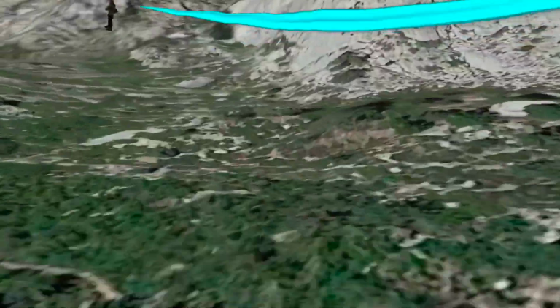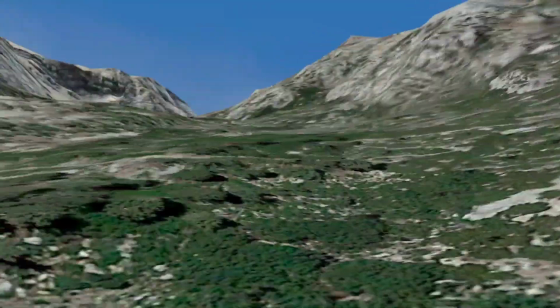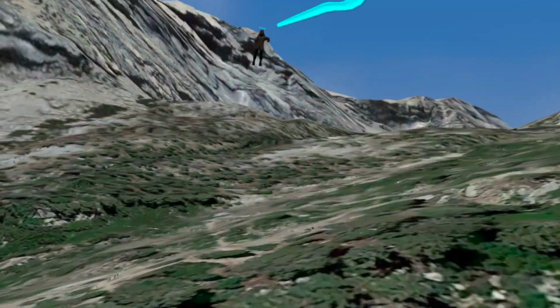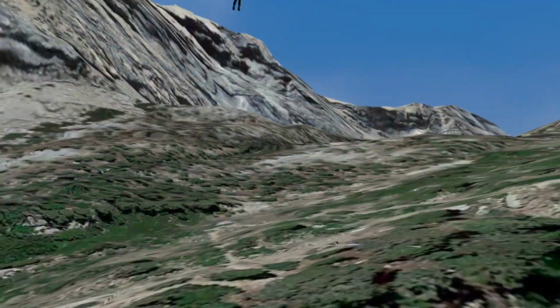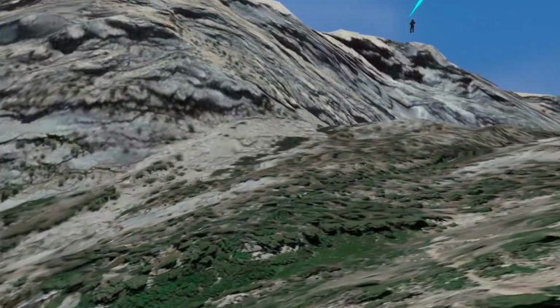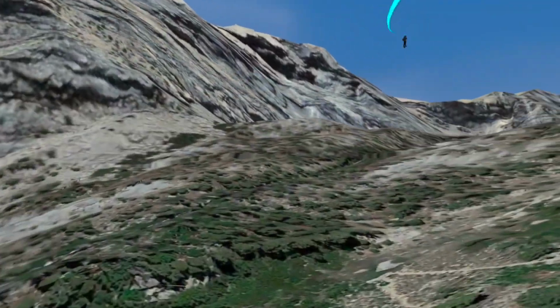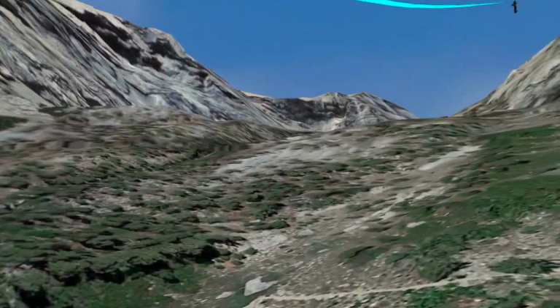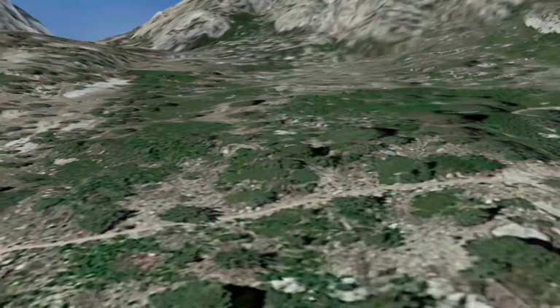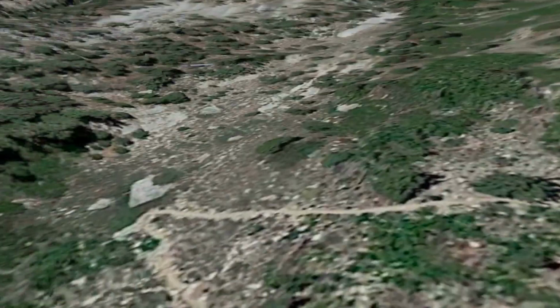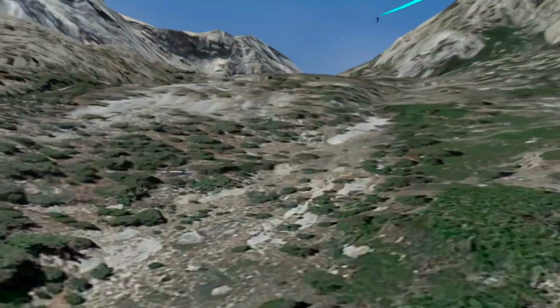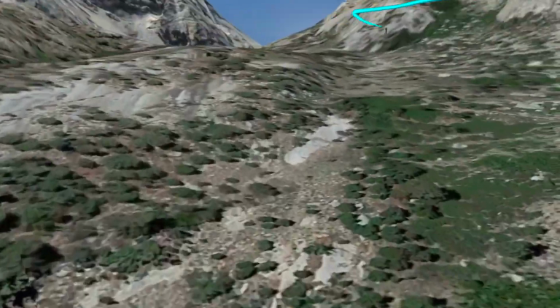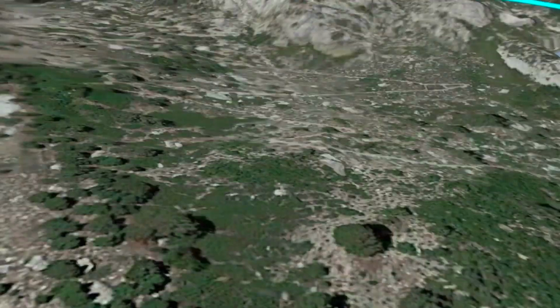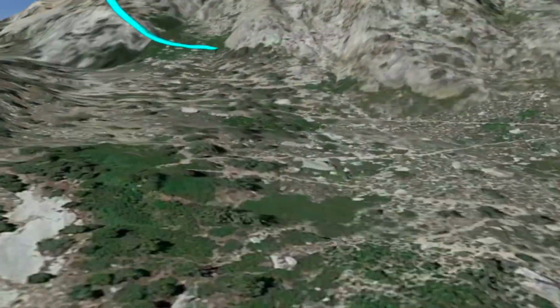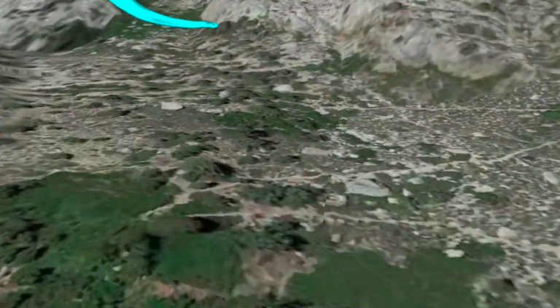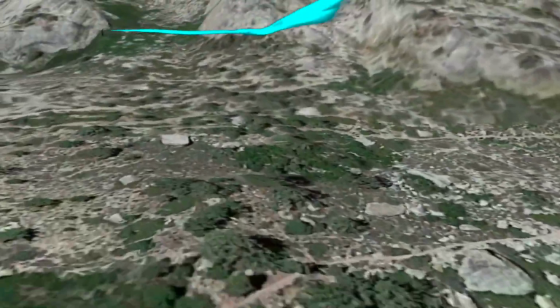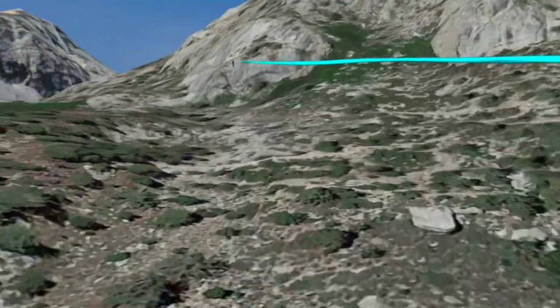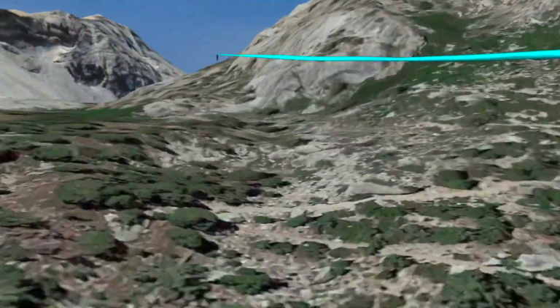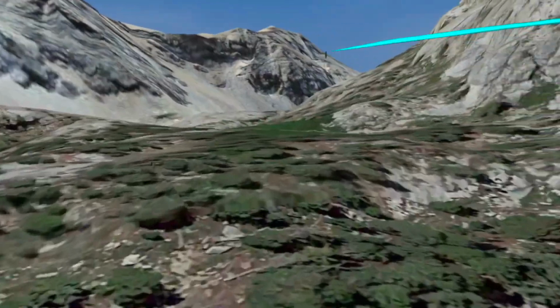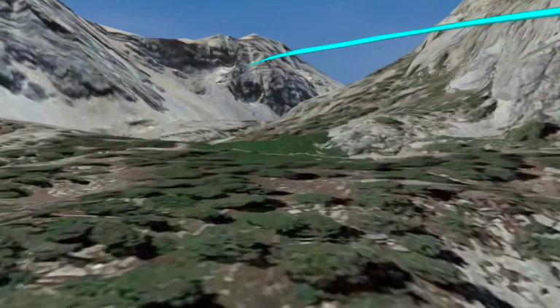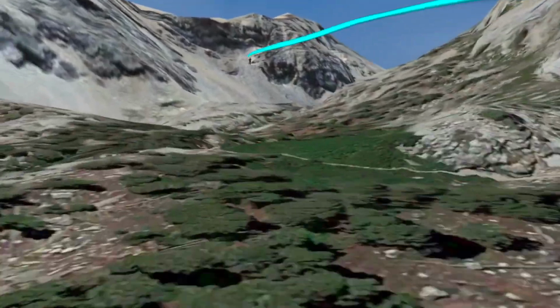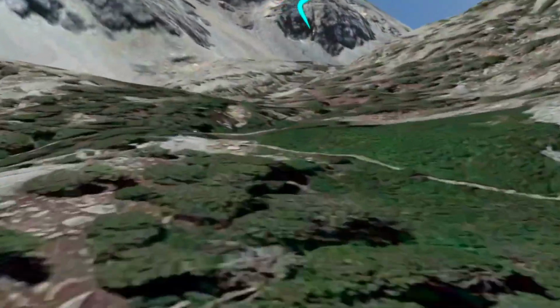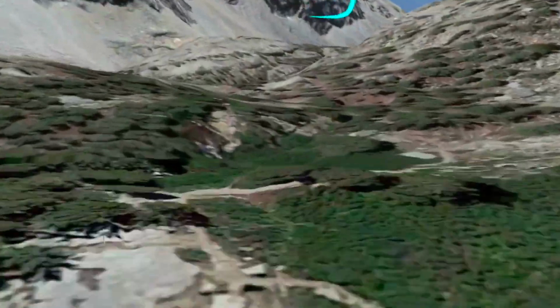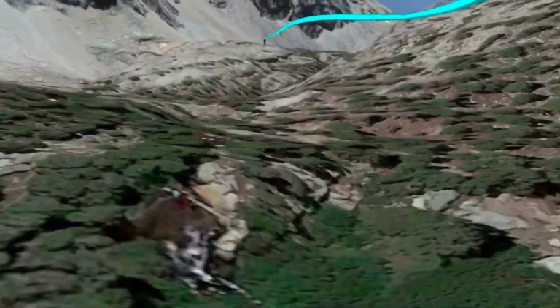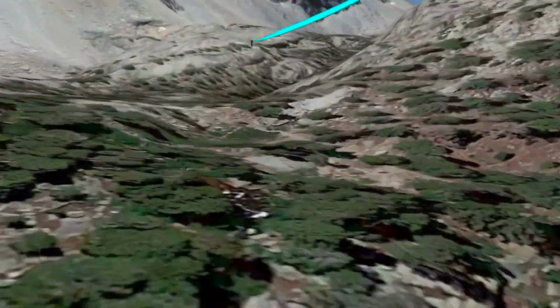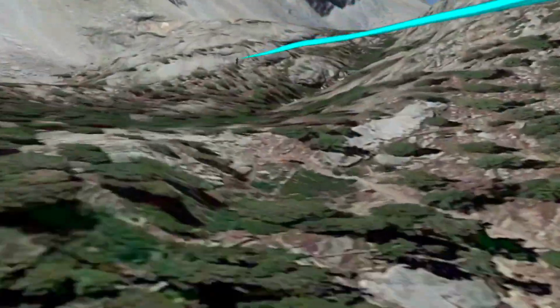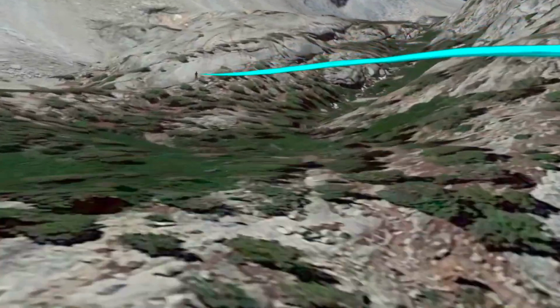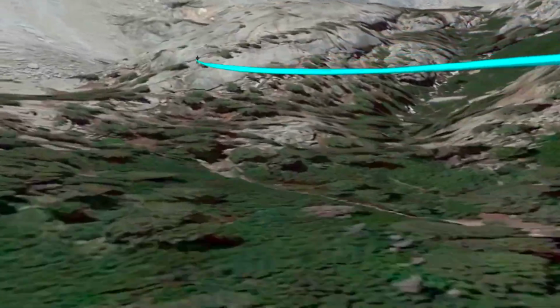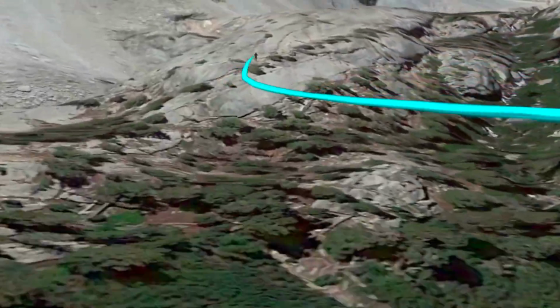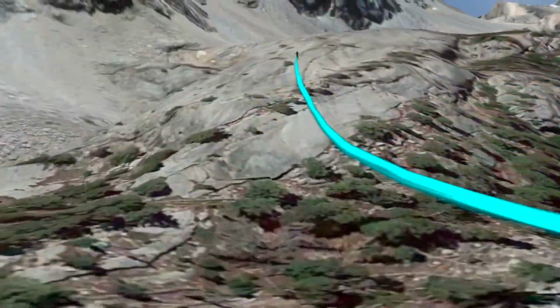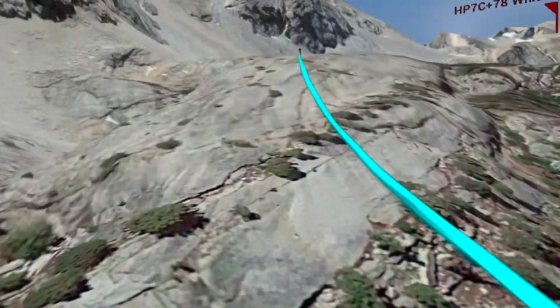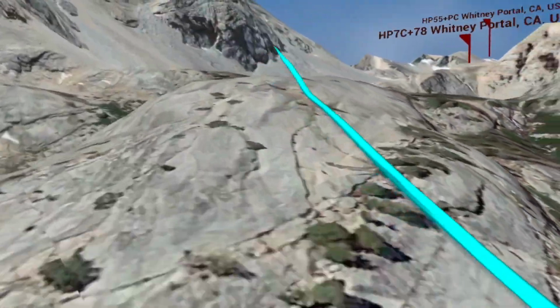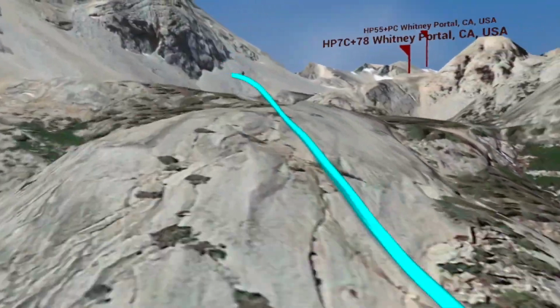You can see the trail below us — it's zigzagging. Yeah, you're zigzagging as you fly, but the trail is zigzagging too. So you go from 8,000 to 12,000 feet, which is 4,000 feet of vertical elevation gain.